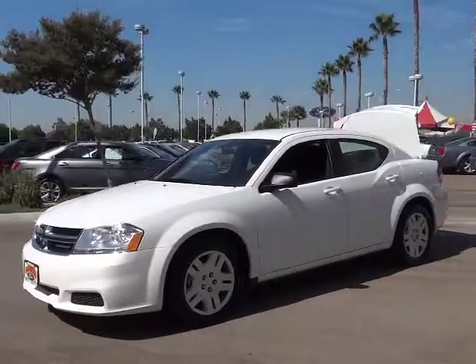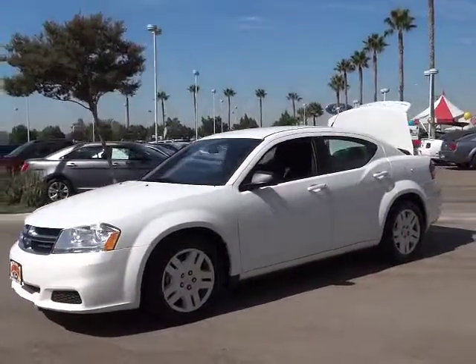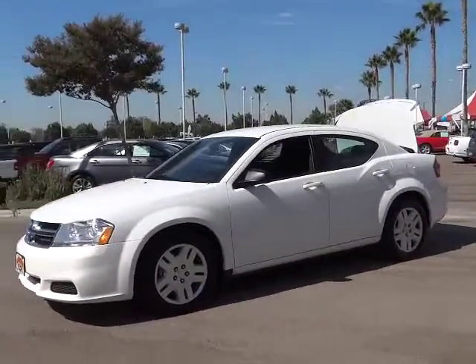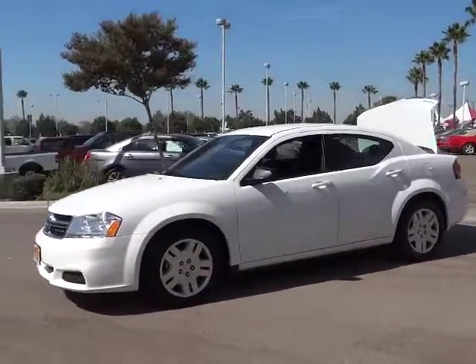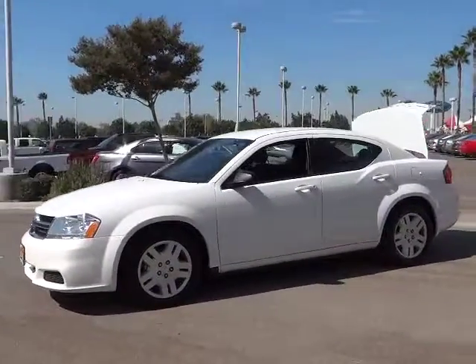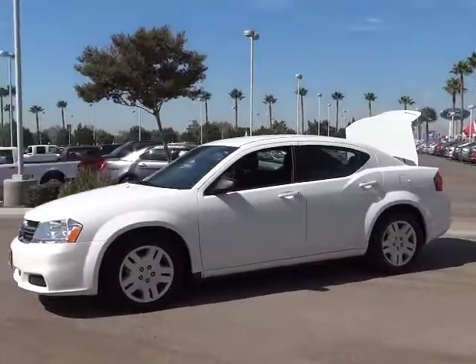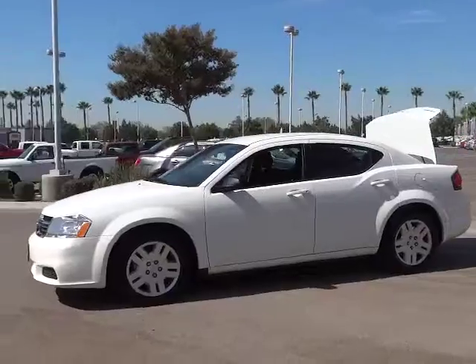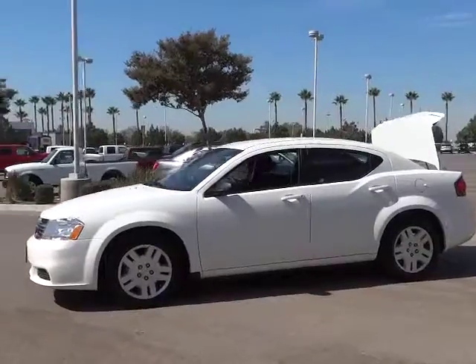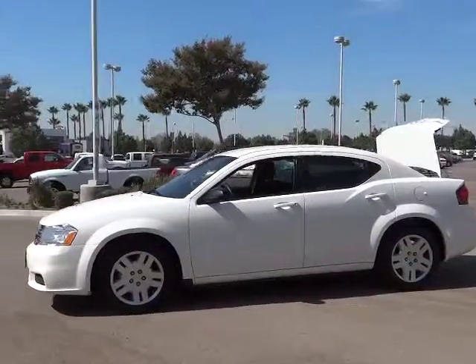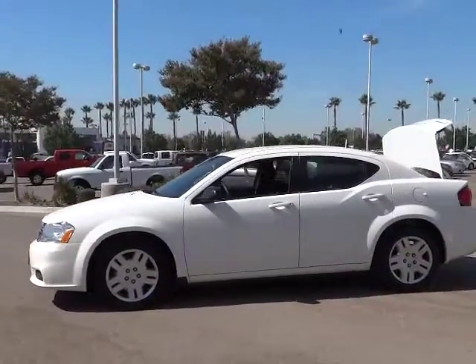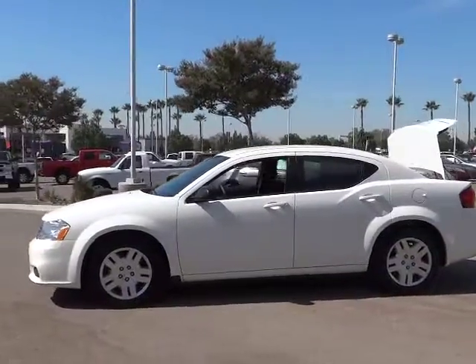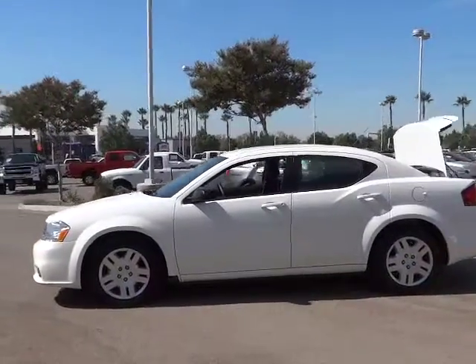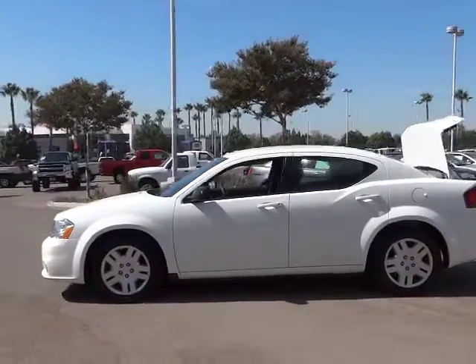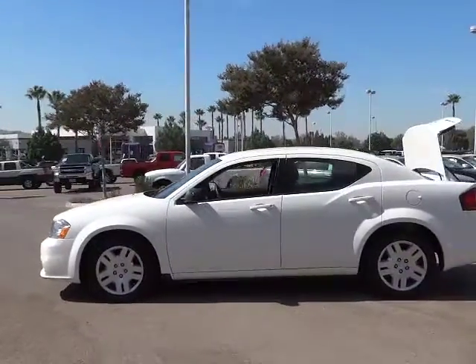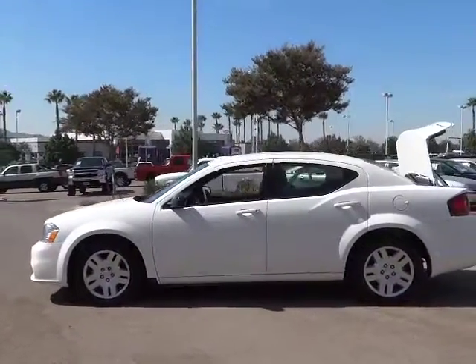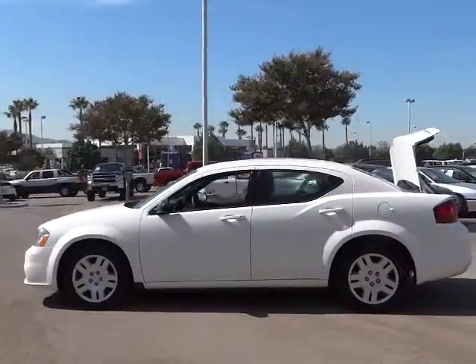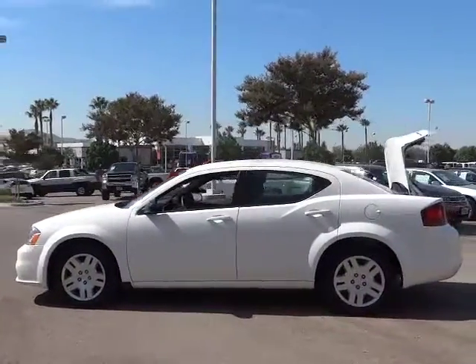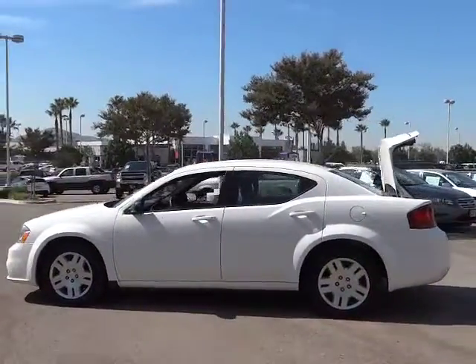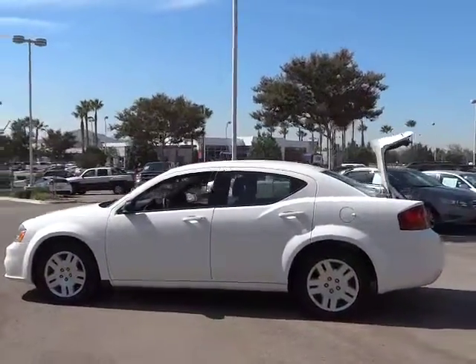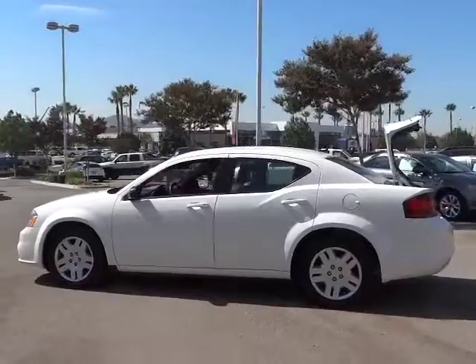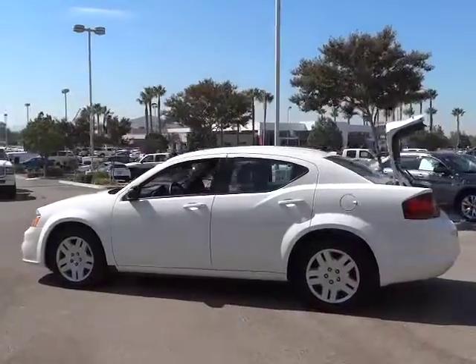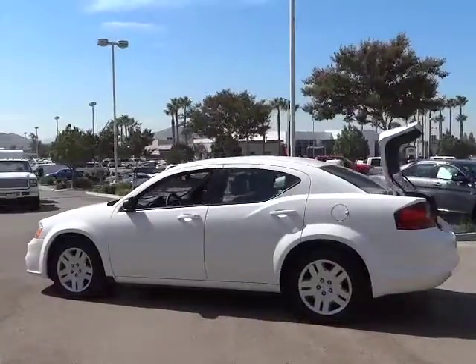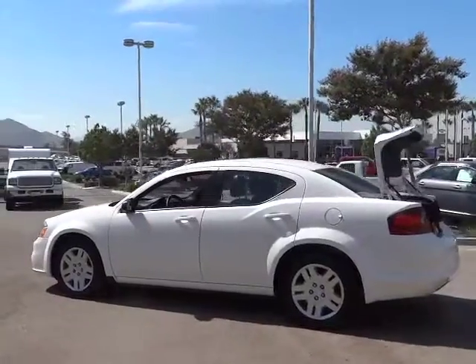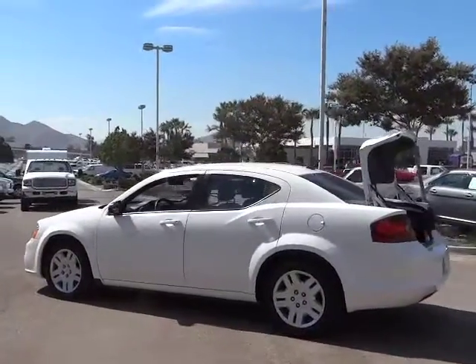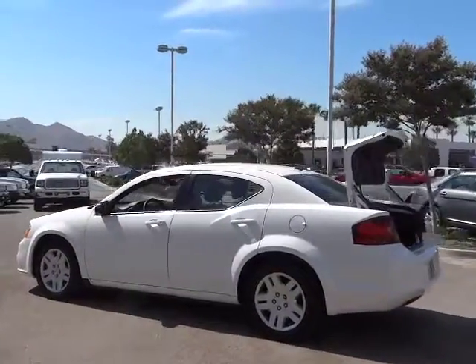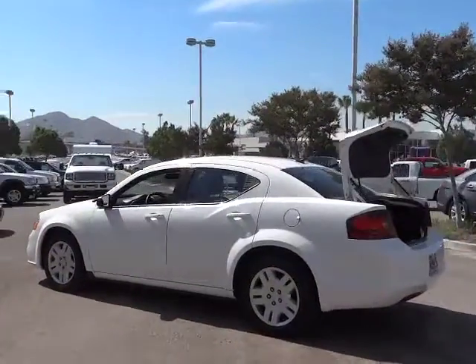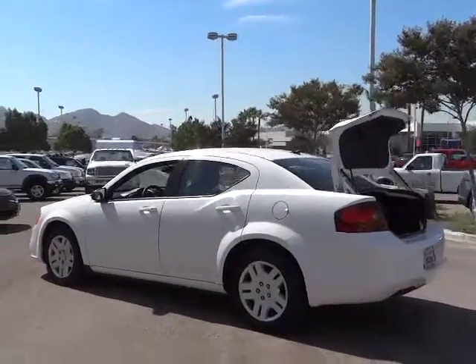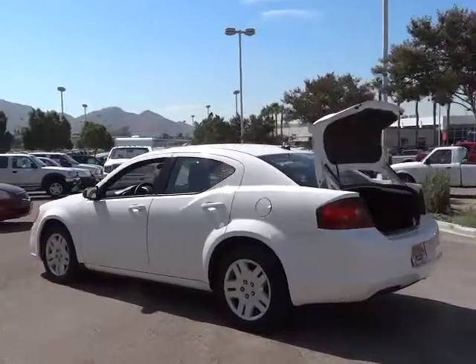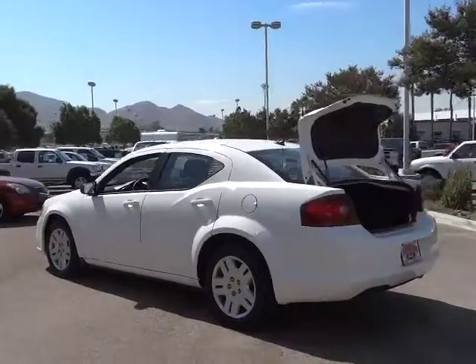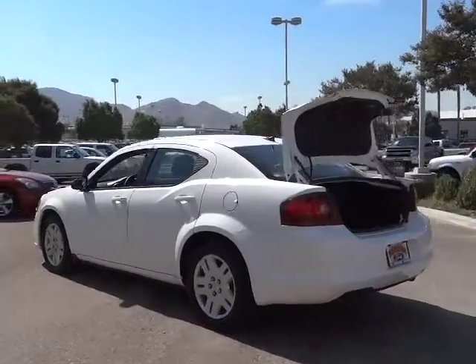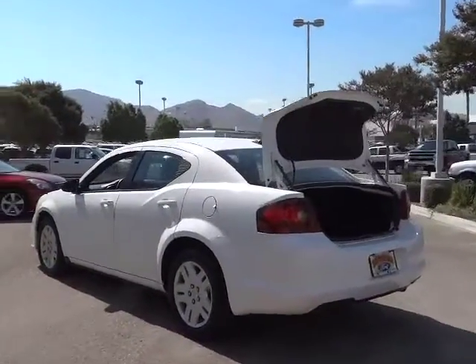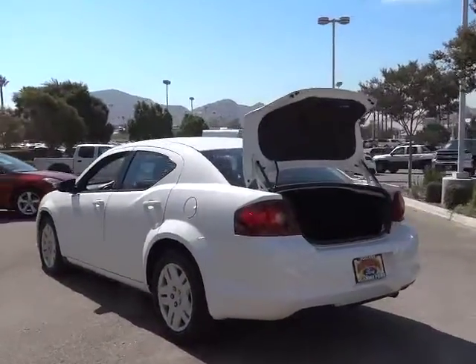Surprisingly roomy, with the Avenger you can have the sporty looking car you want and still get the storage space you need, and it is priced below $20,000. This vehicle has less than 50,000 miles.